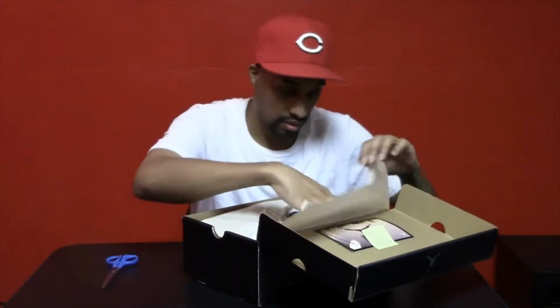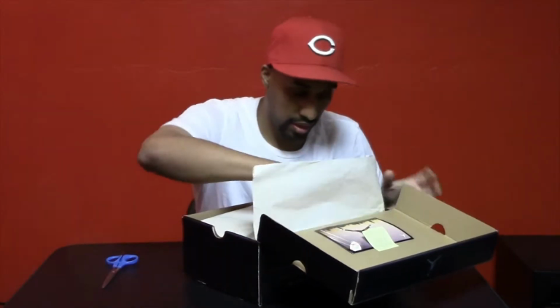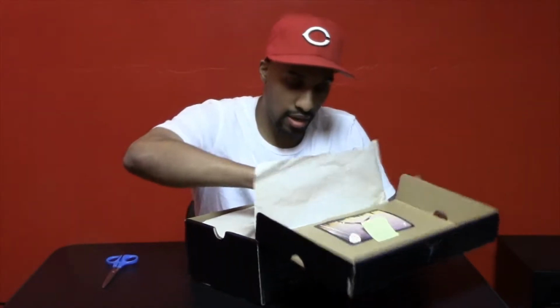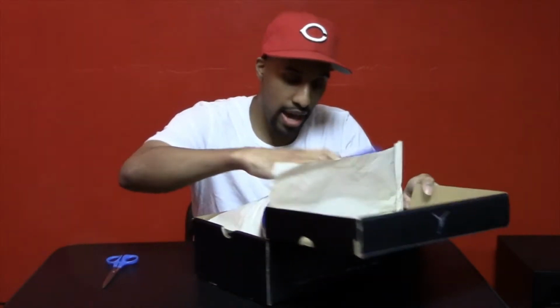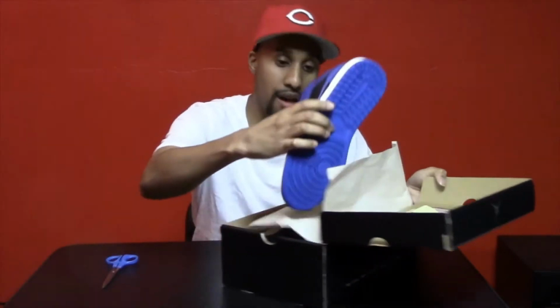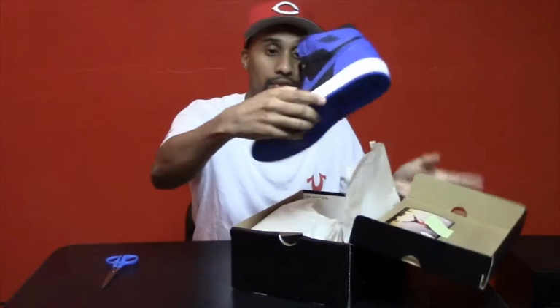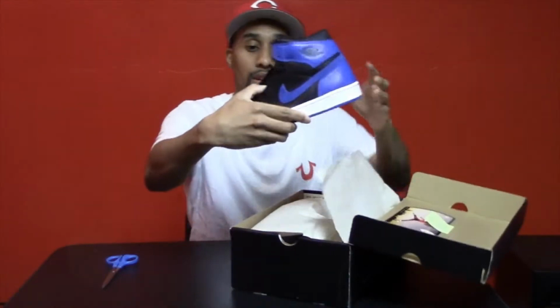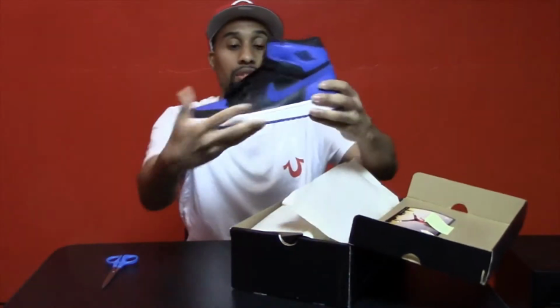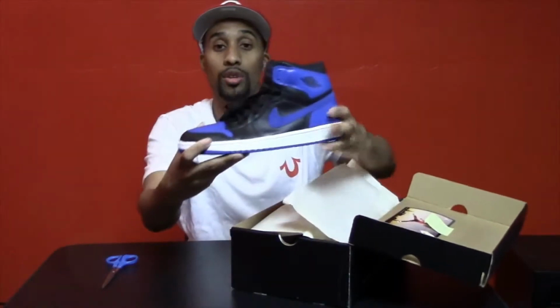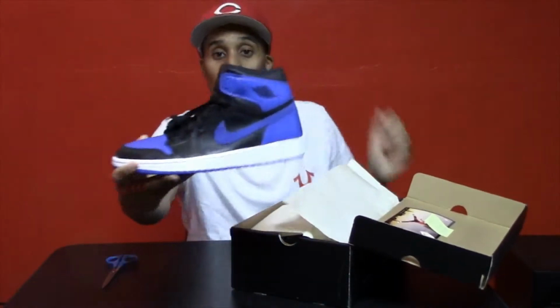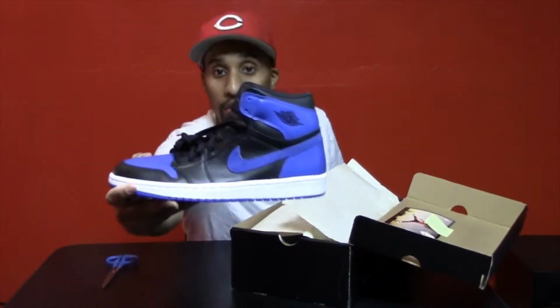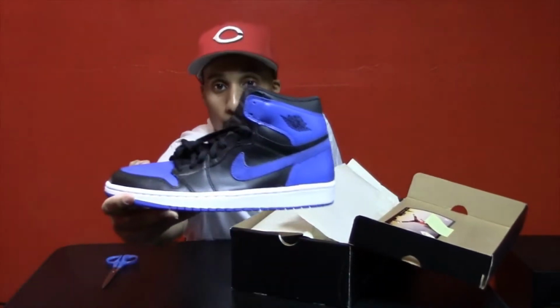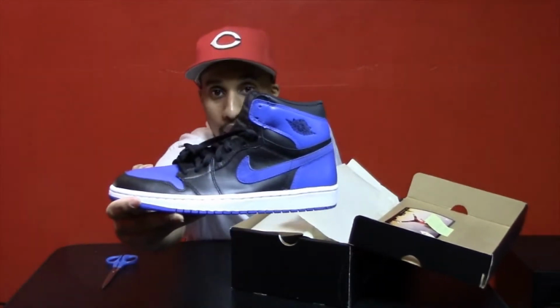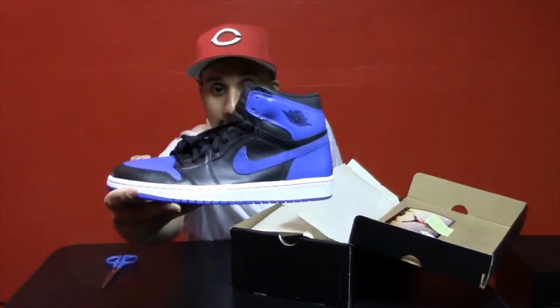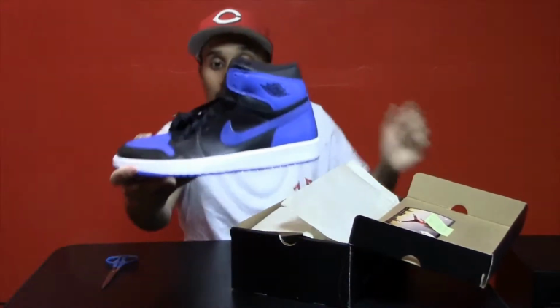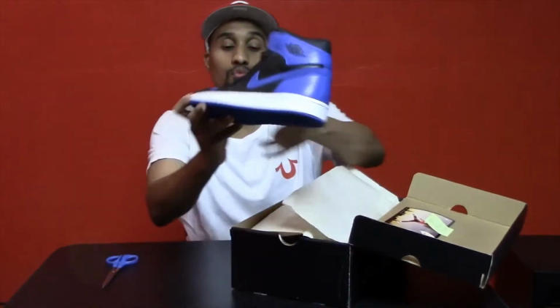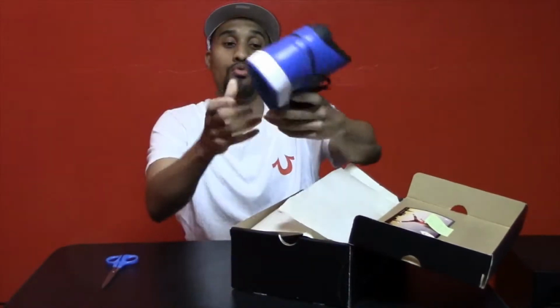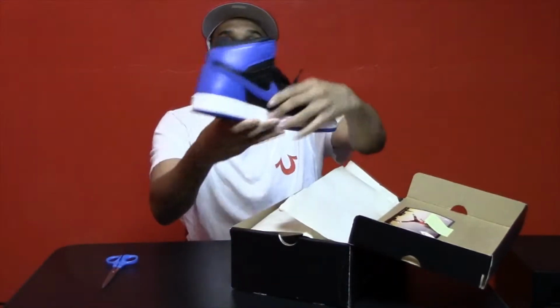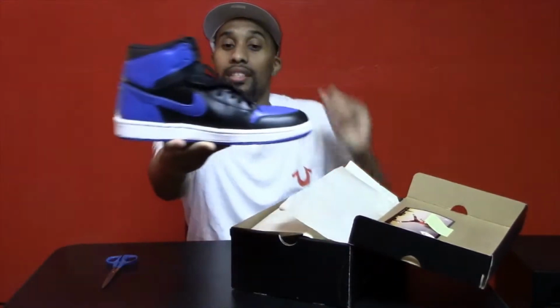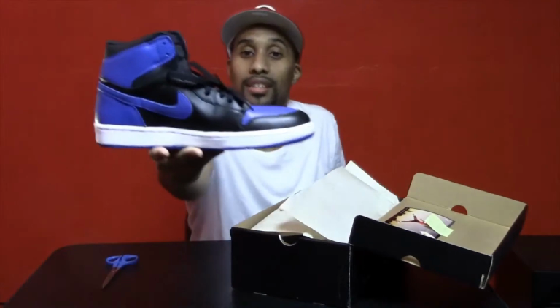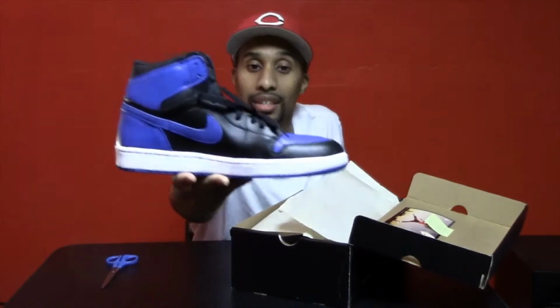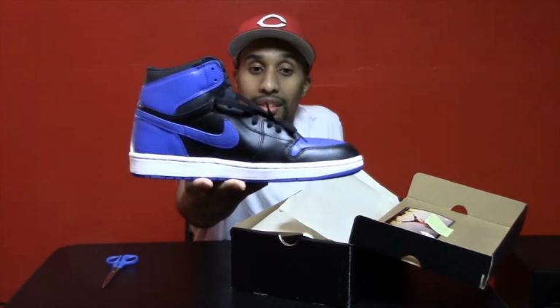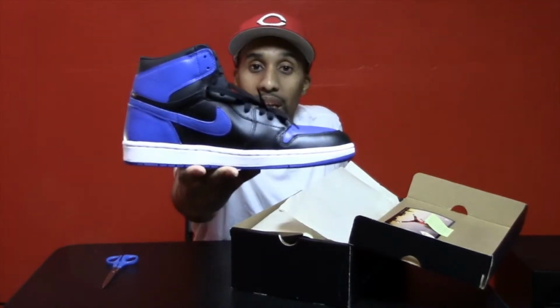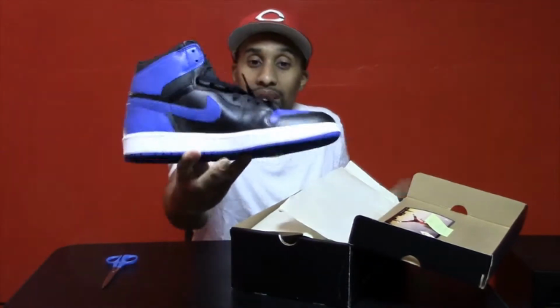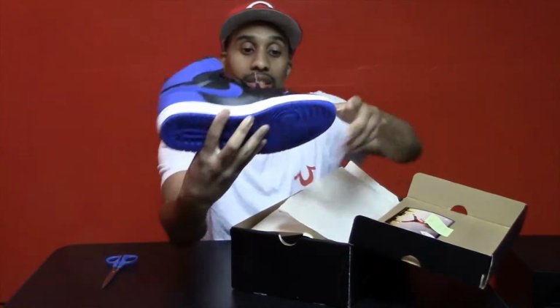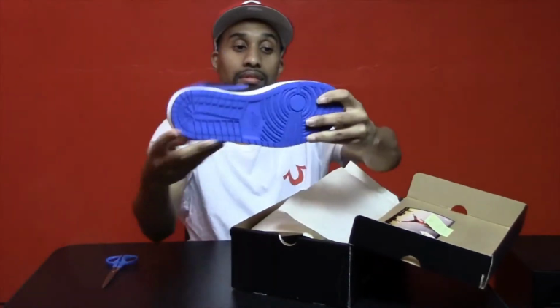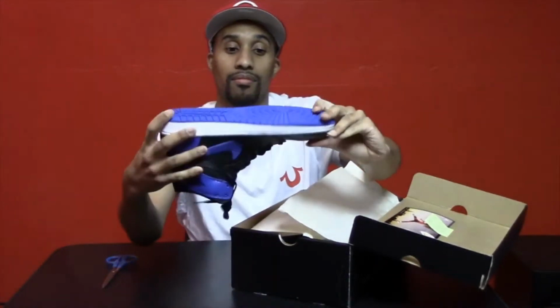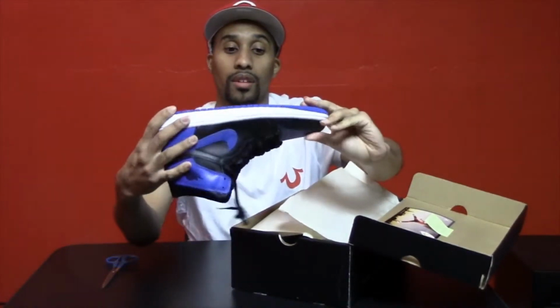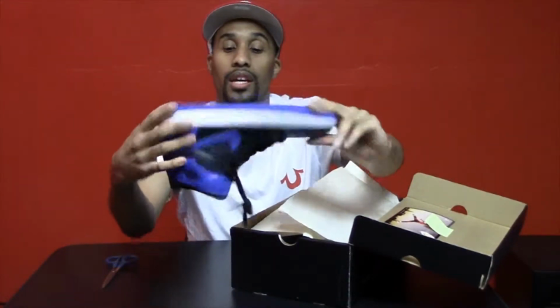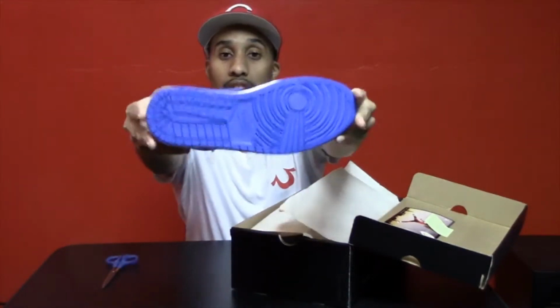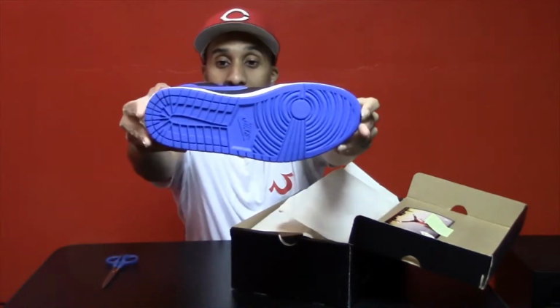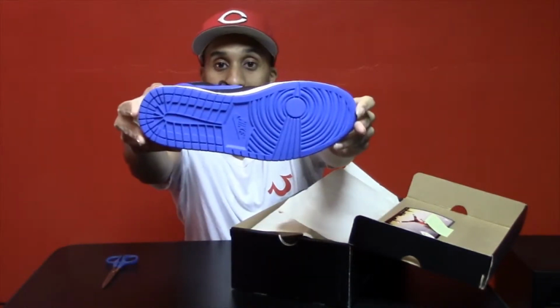And we have the Jordan Royal Ones. Woo, look at these. Look at those babies.